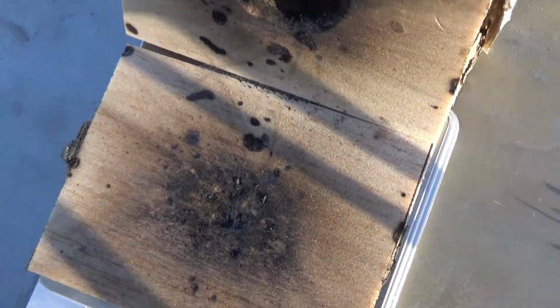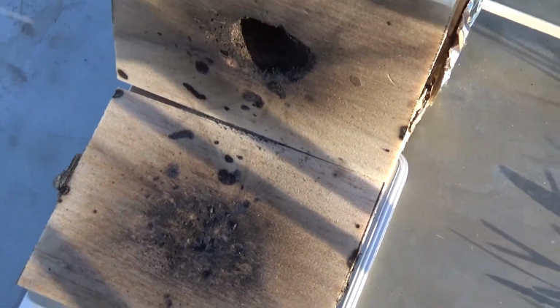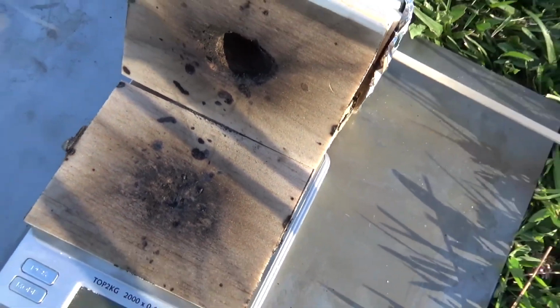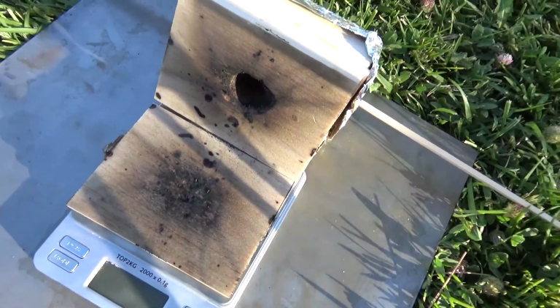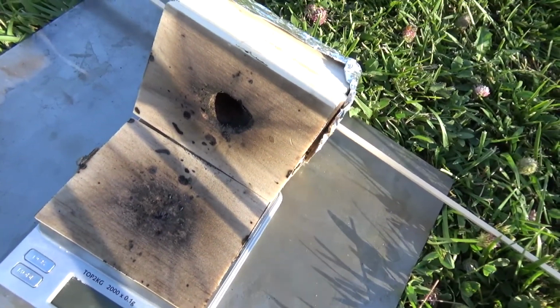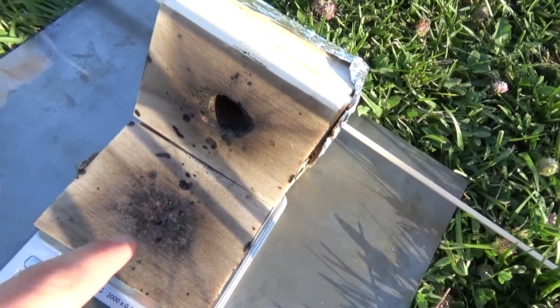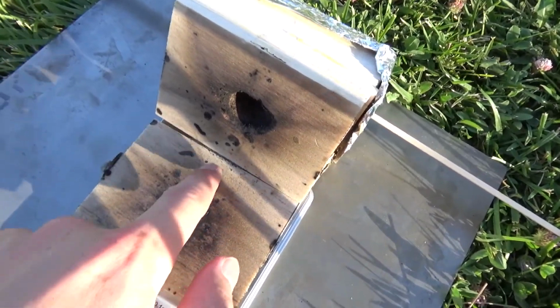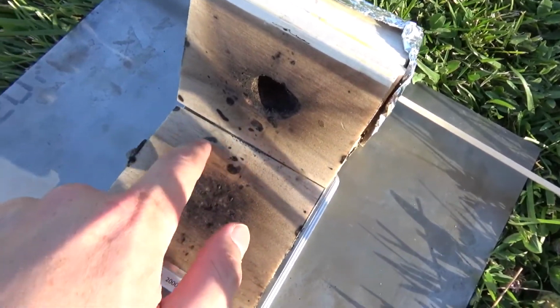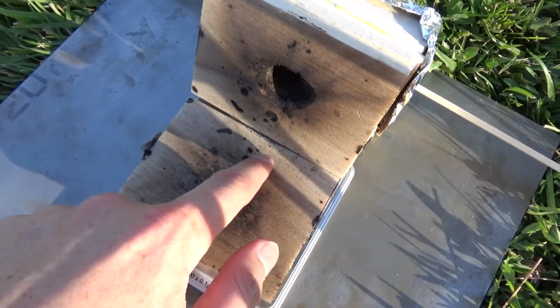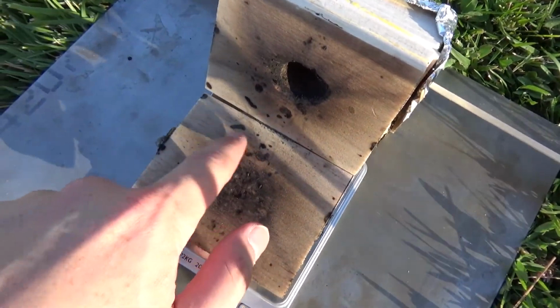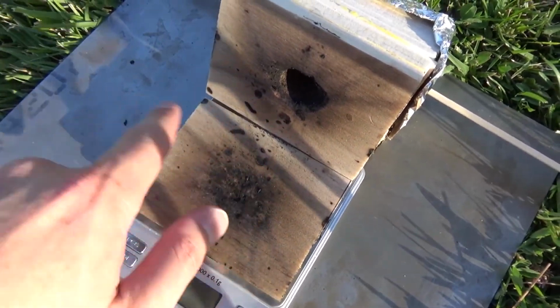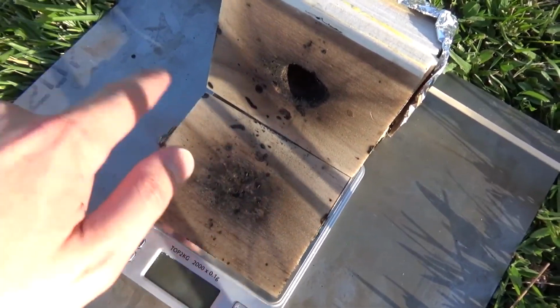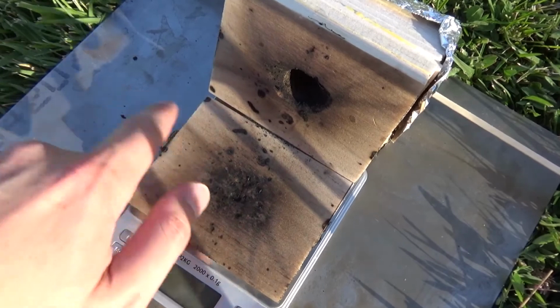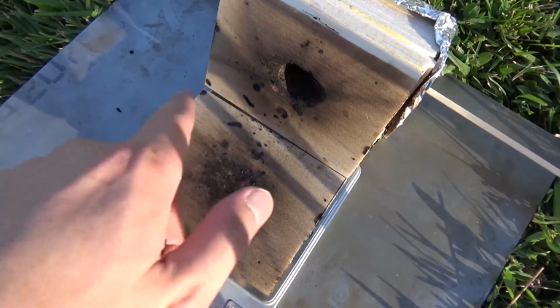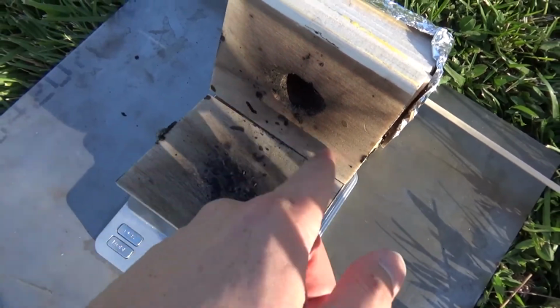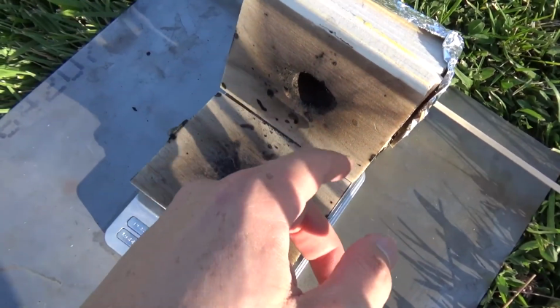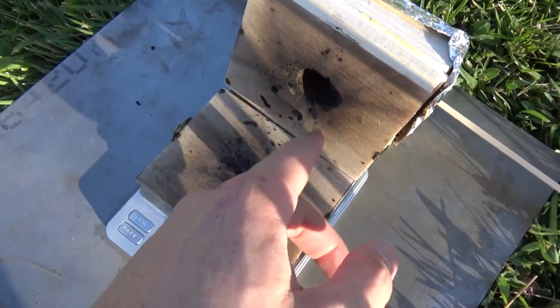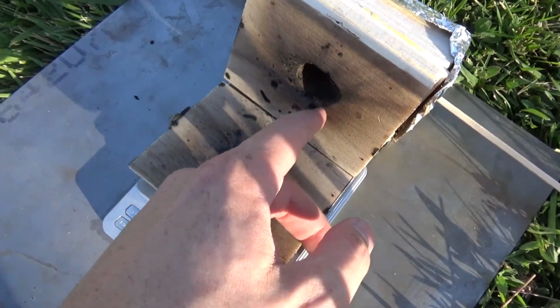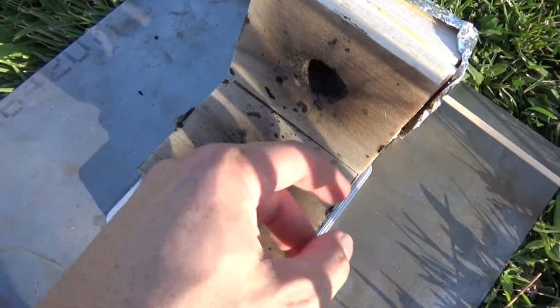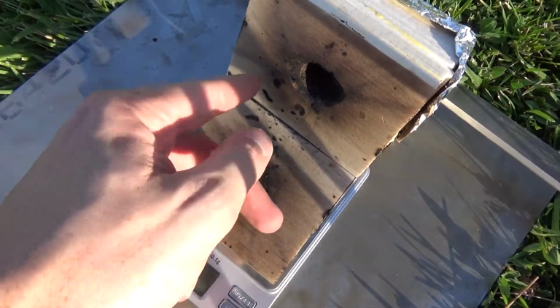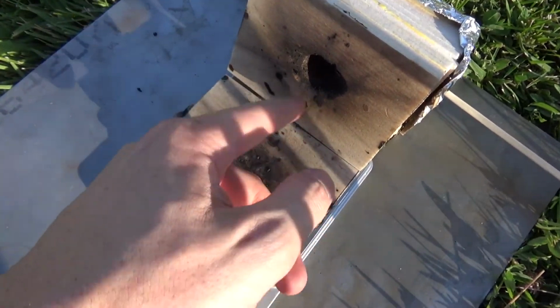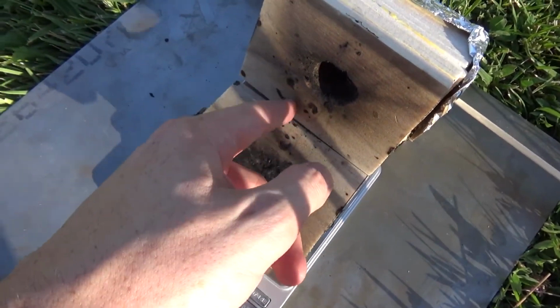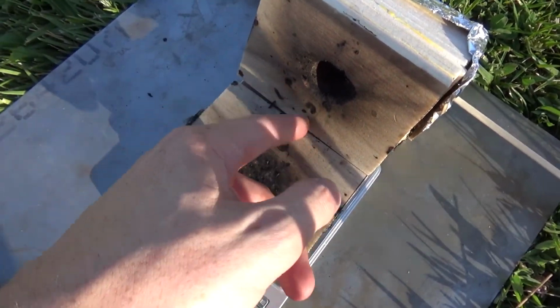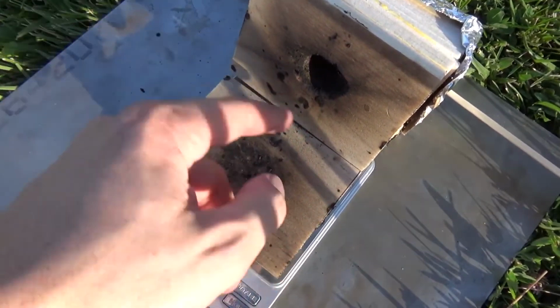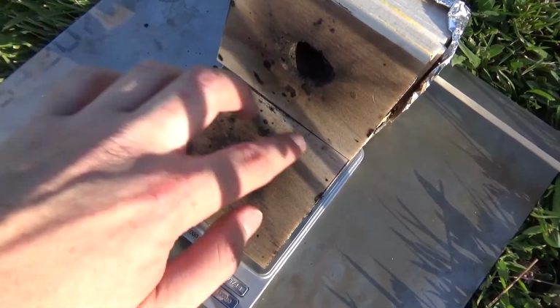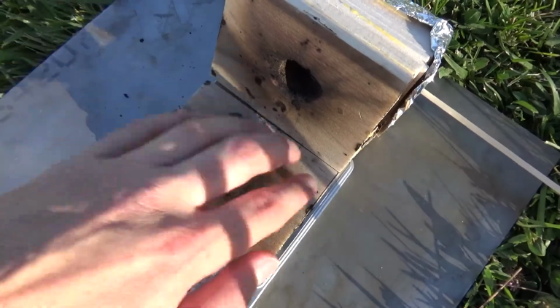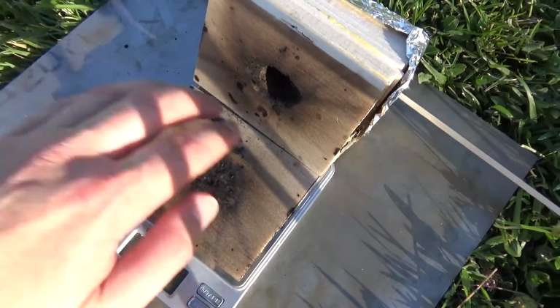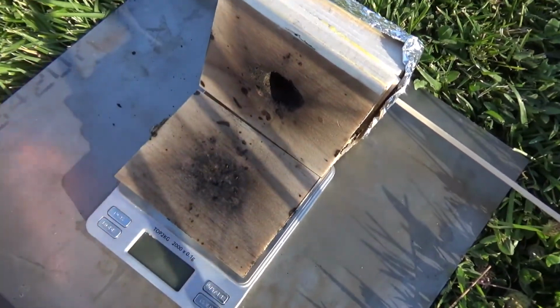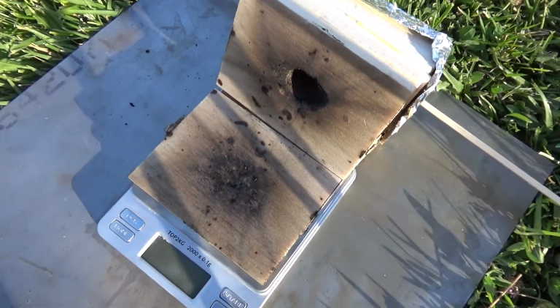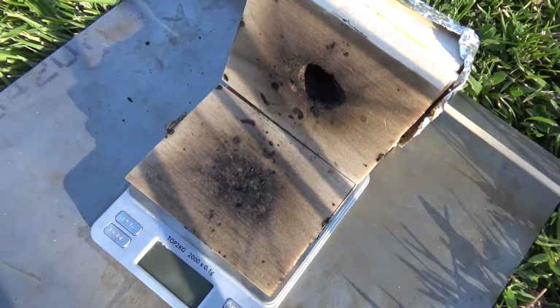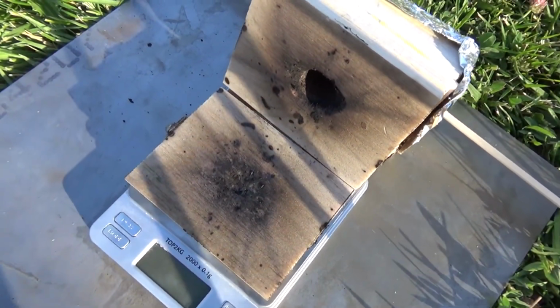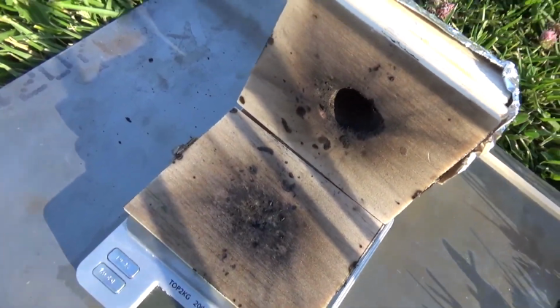And then you can just see... some of the rocket fuel kind of split off, or came out of the other end and just burned holes in the balsa. Interesting.